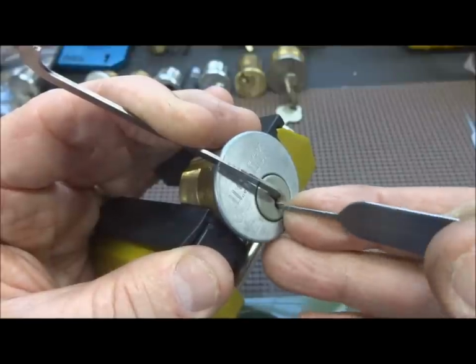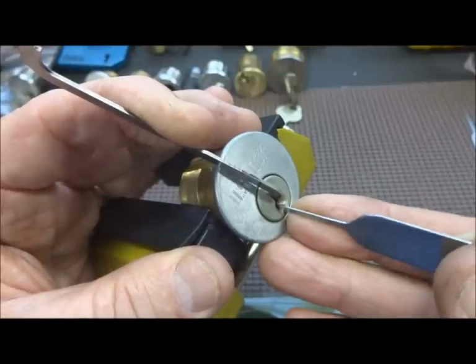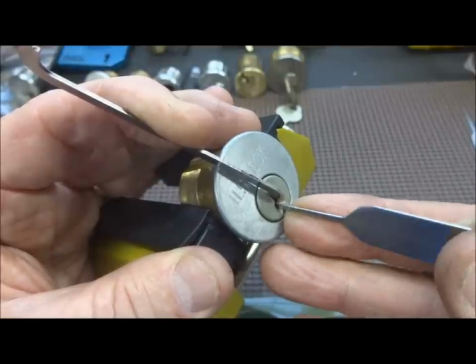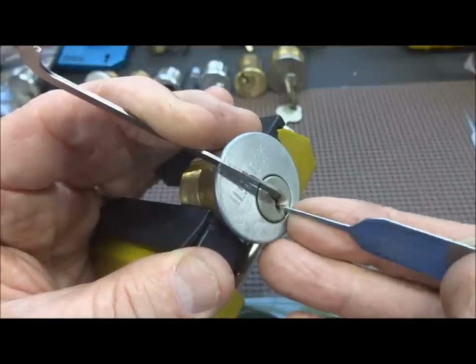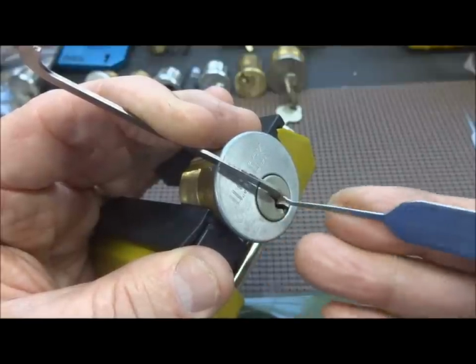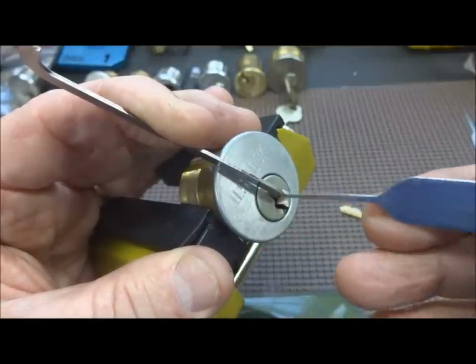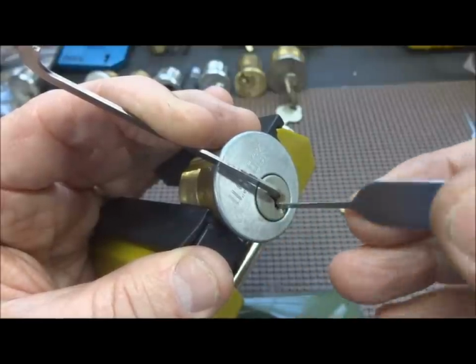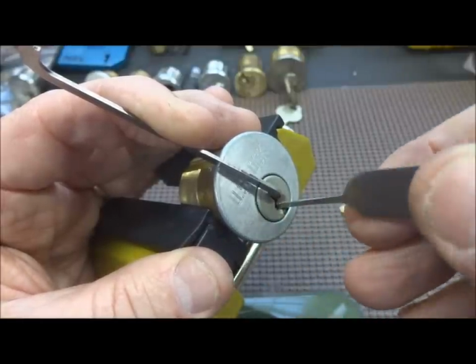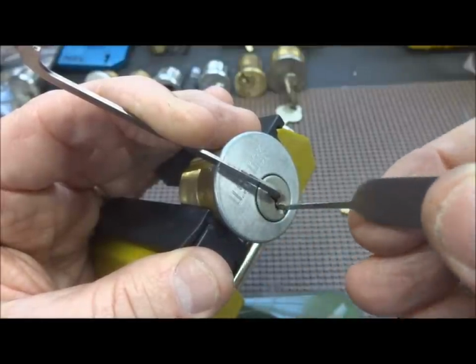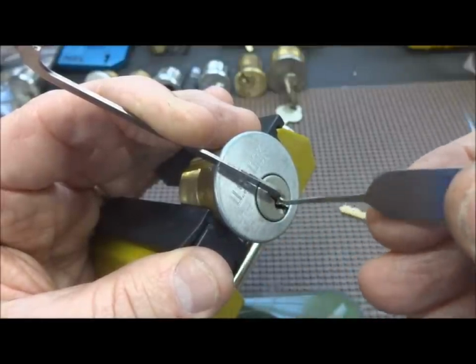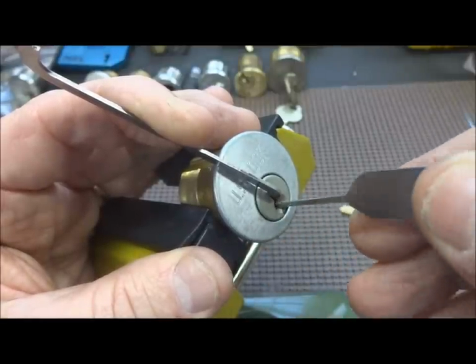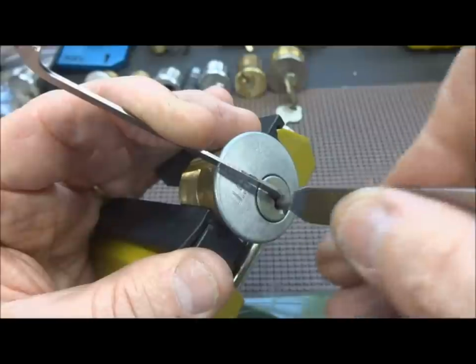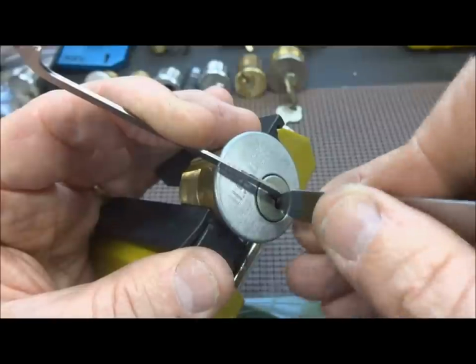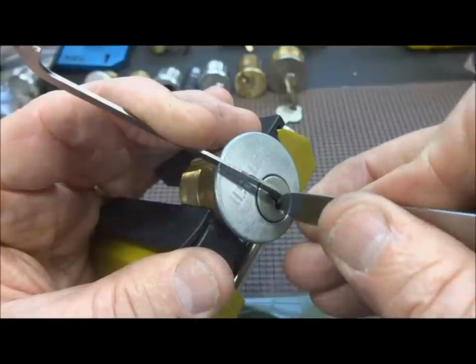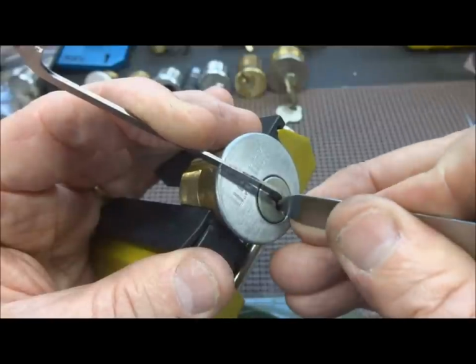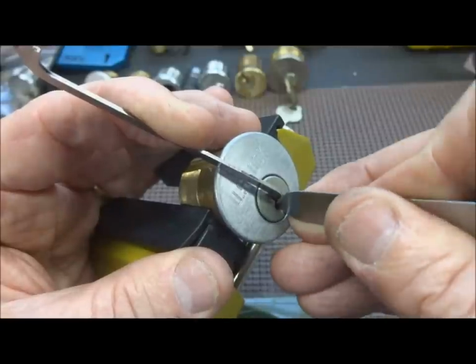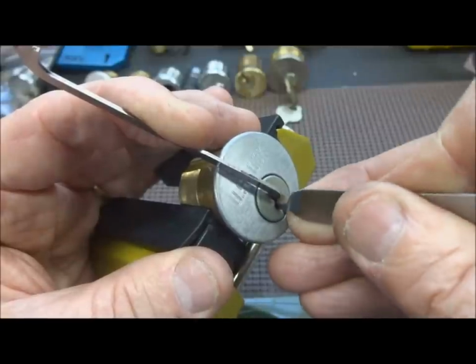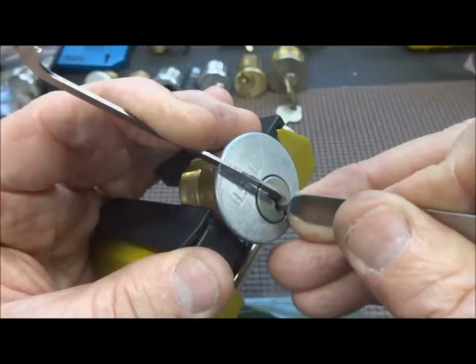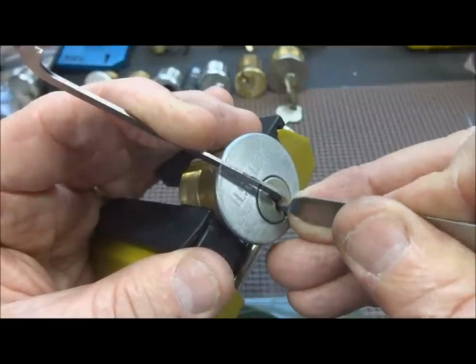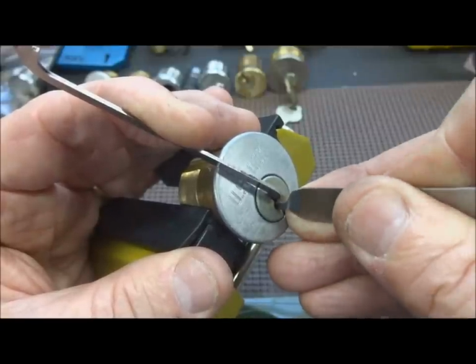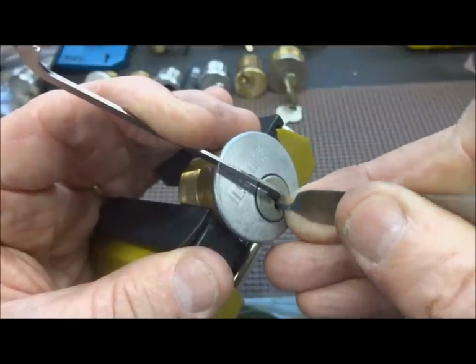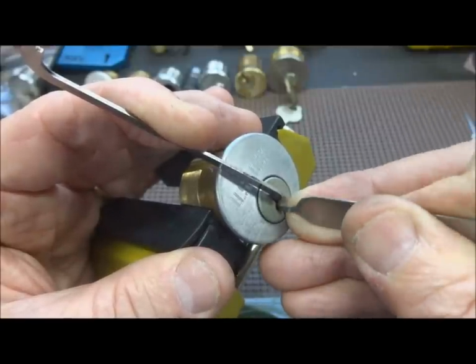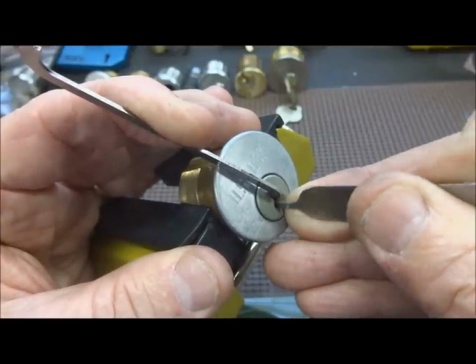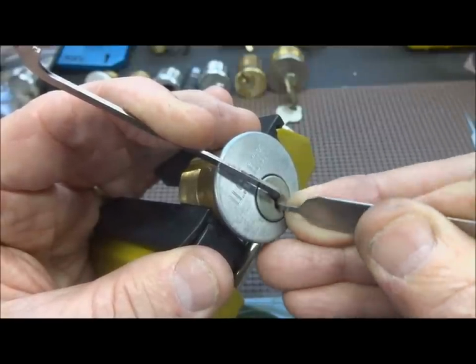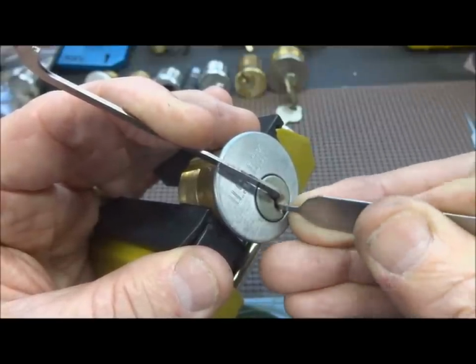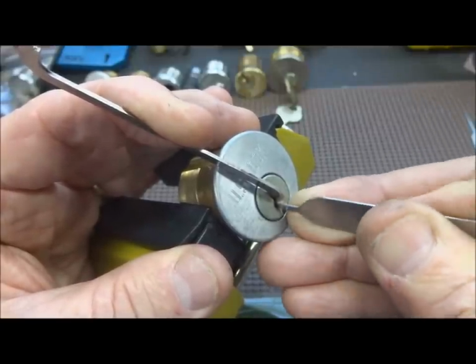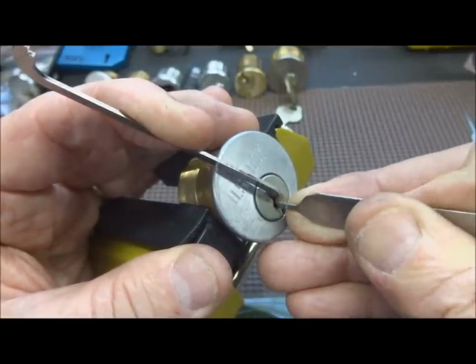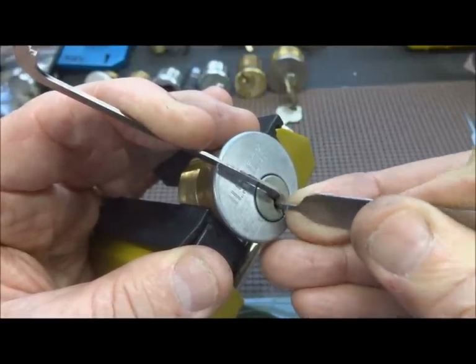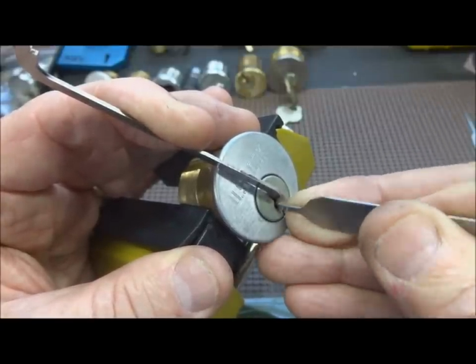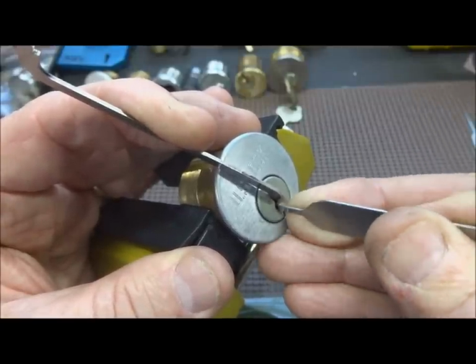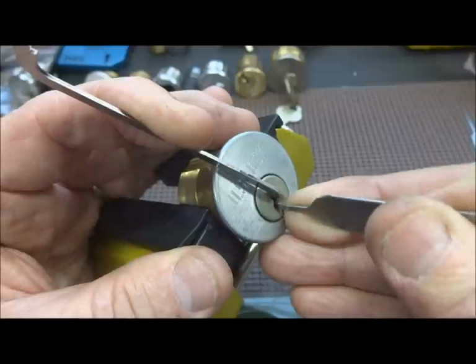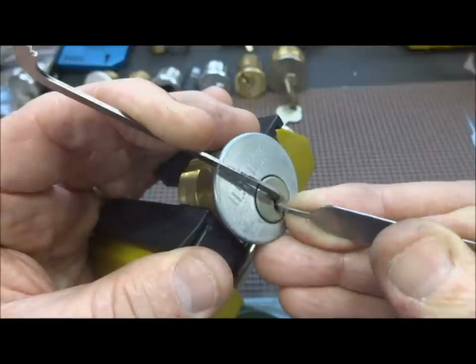I think it's probably a pretty new lock as well, based on the condition. Compared to some of those old ones we've been picking, this one is in stellar shape.